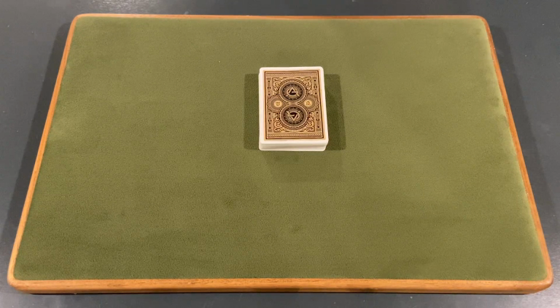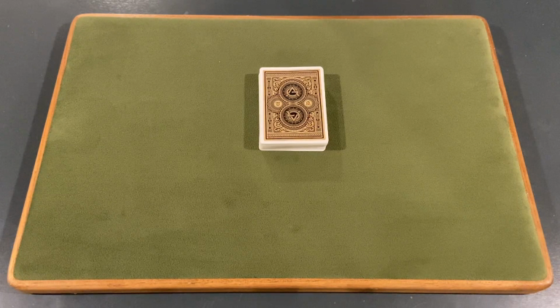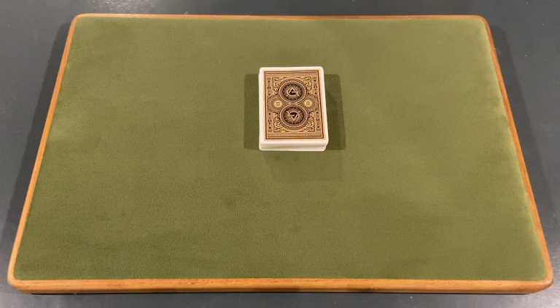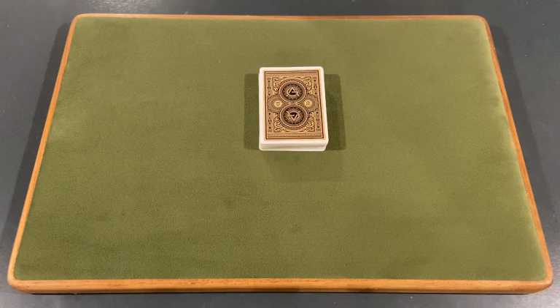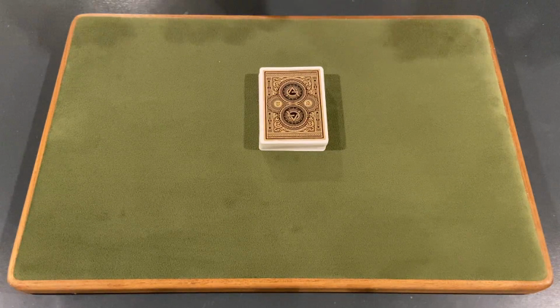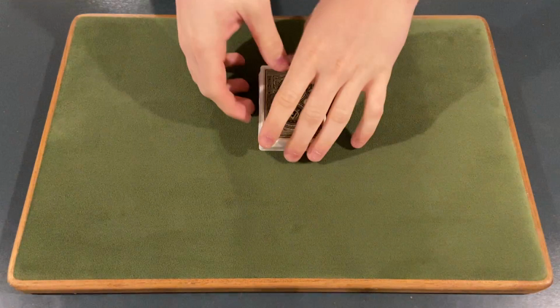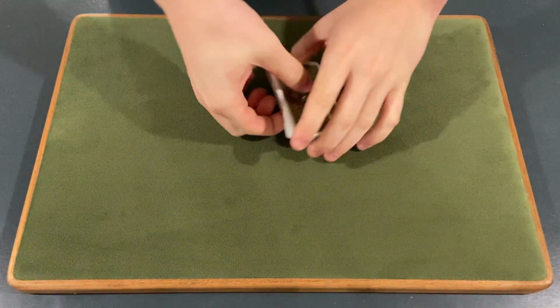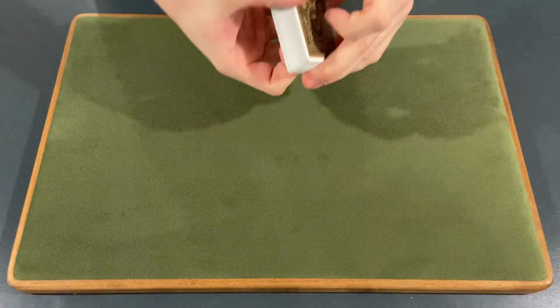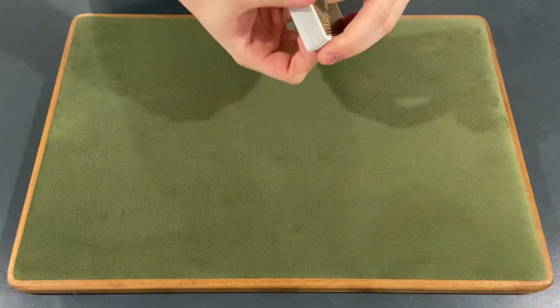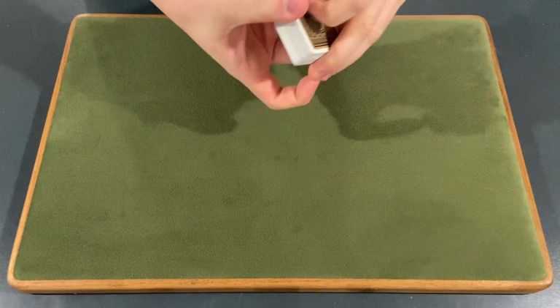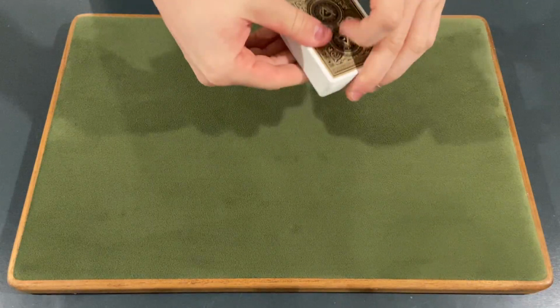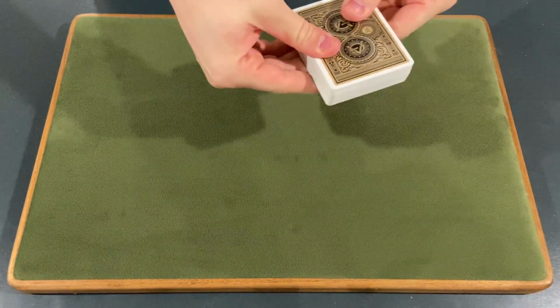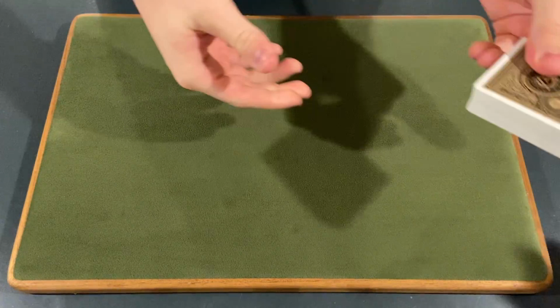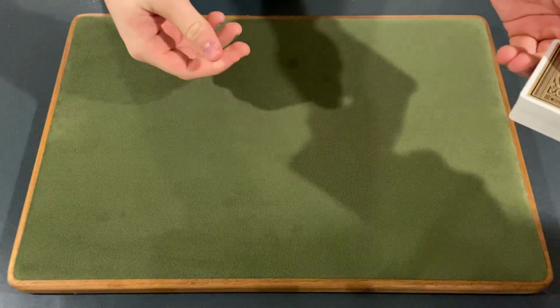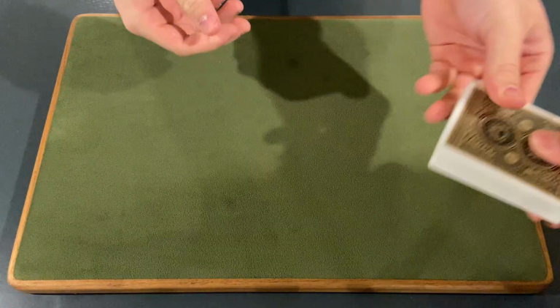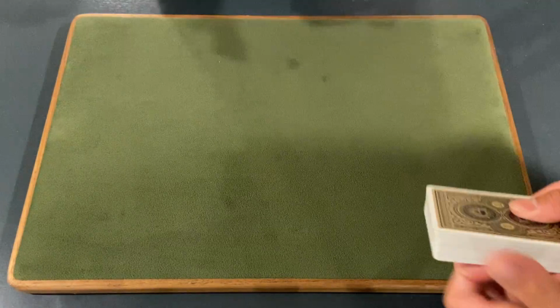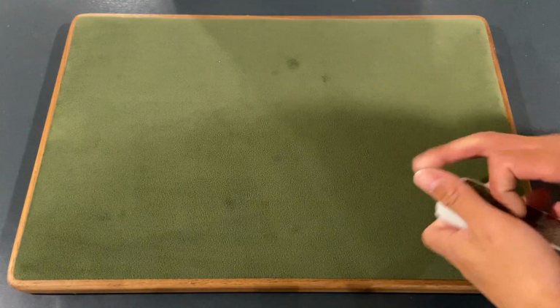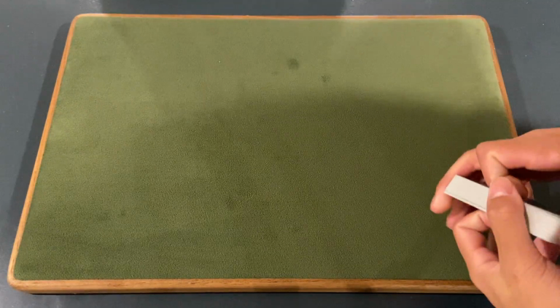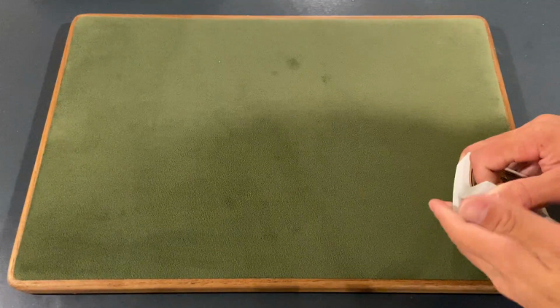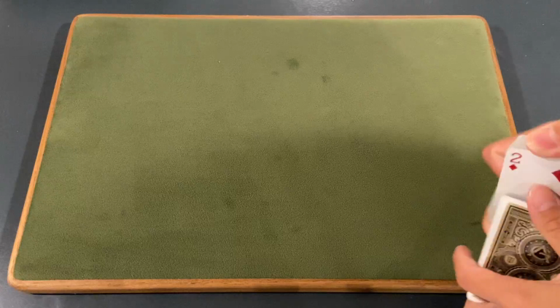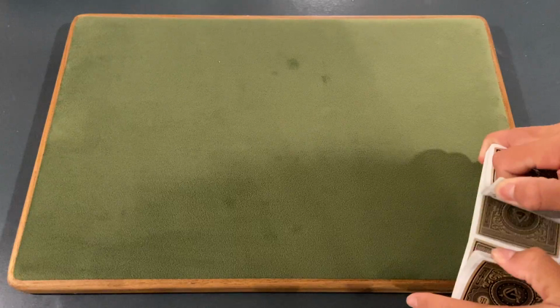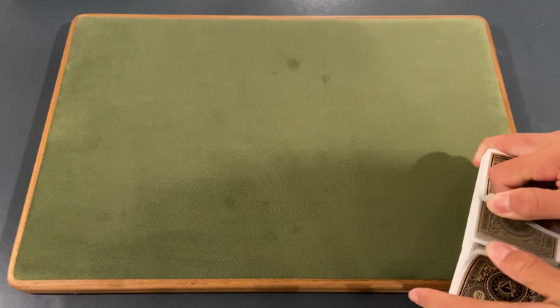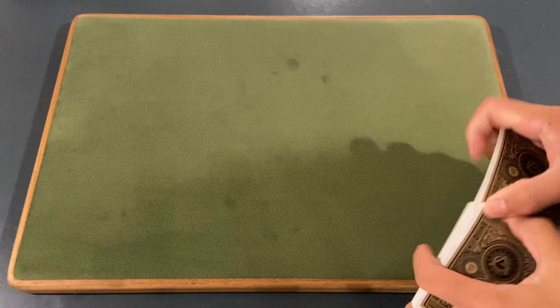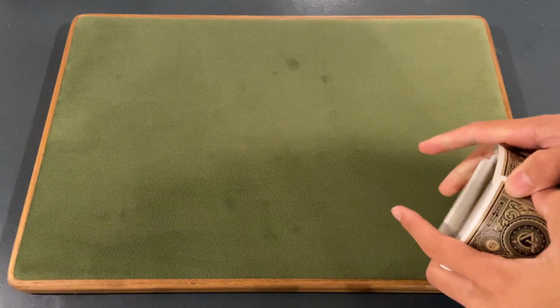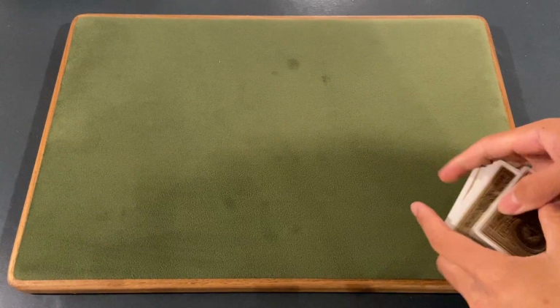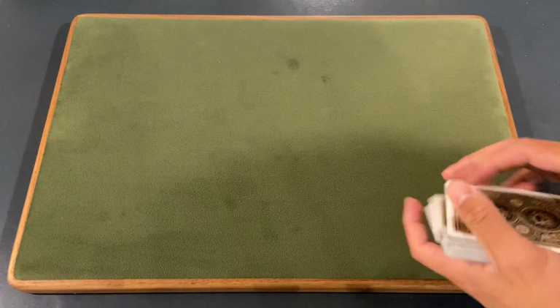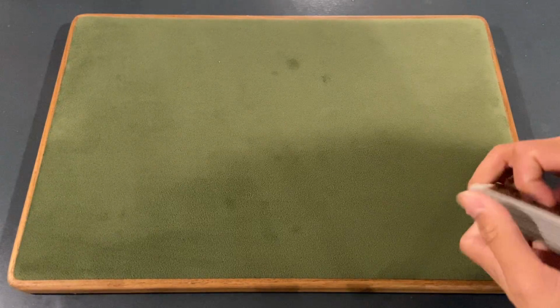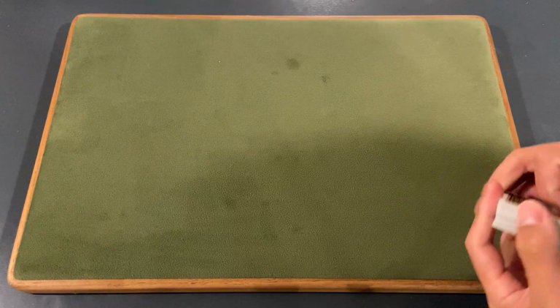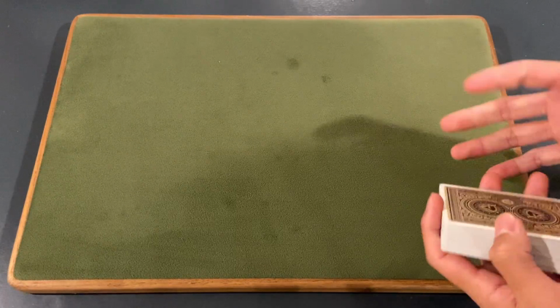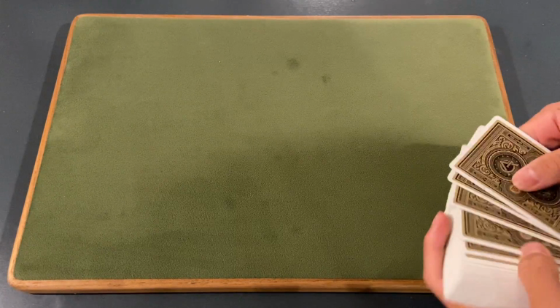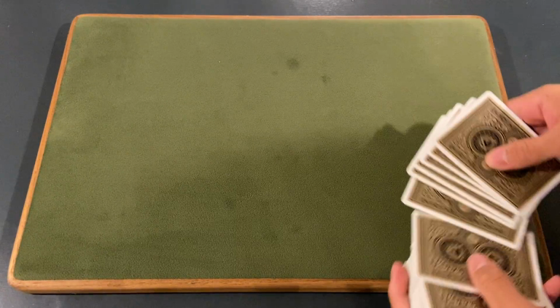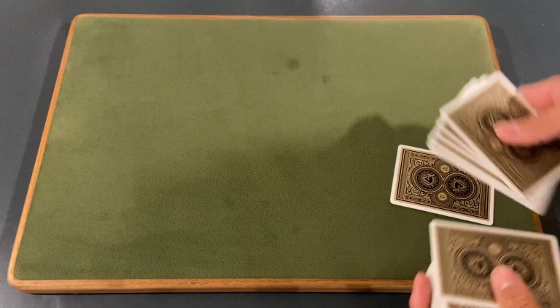This is a really quick card trick and I think we're ready to get into it. Adam, would you please come here? I'm going to give you the deck of cards and I want you to shuffle the cards until you are satisfied, and use any nine cards in the deck and just put them on the table — nine cards, any nine cards you want.